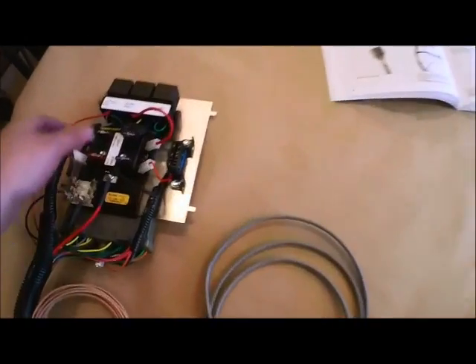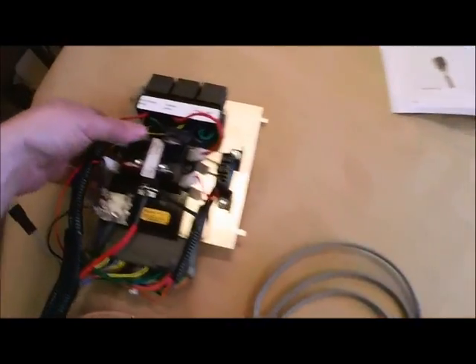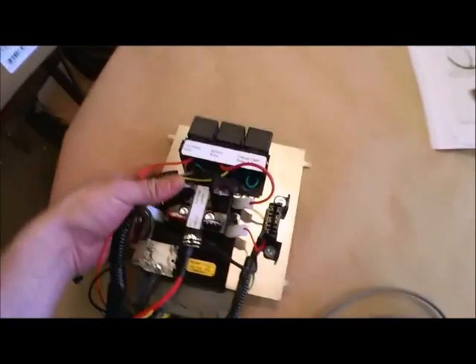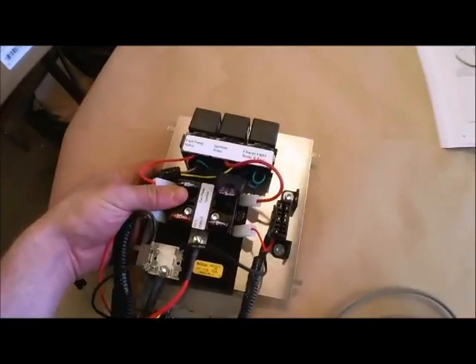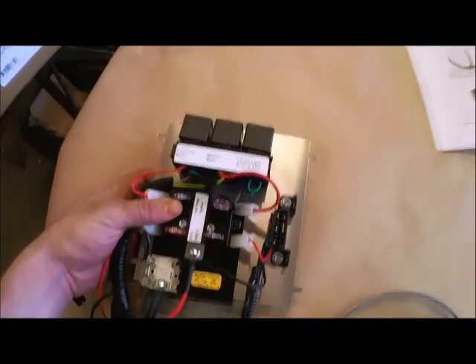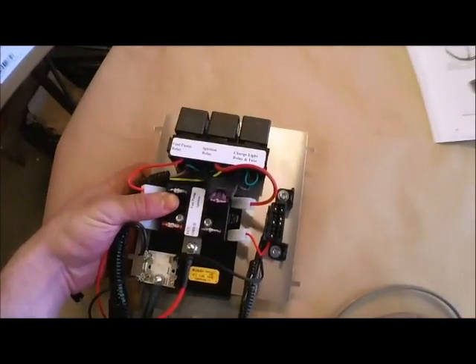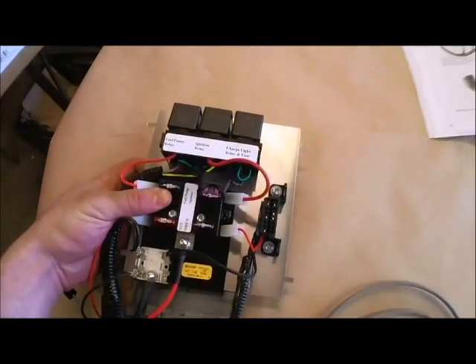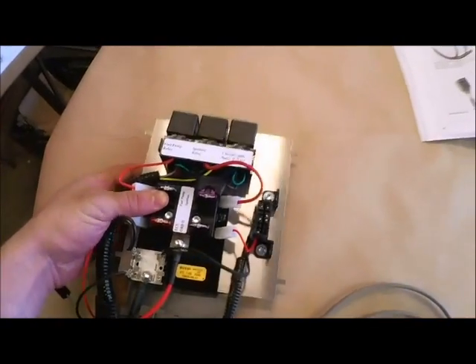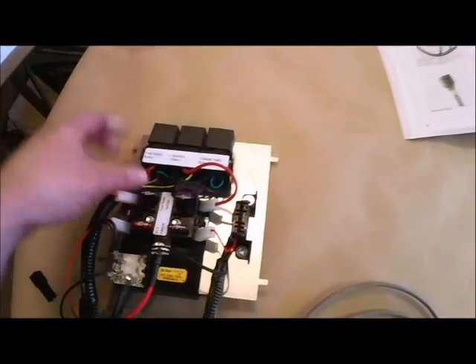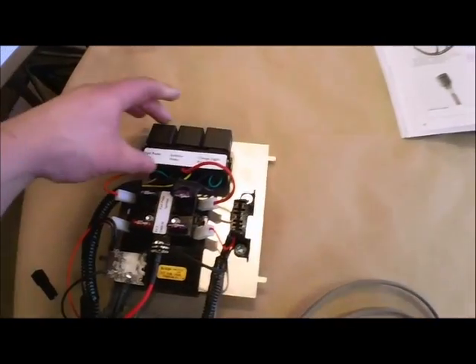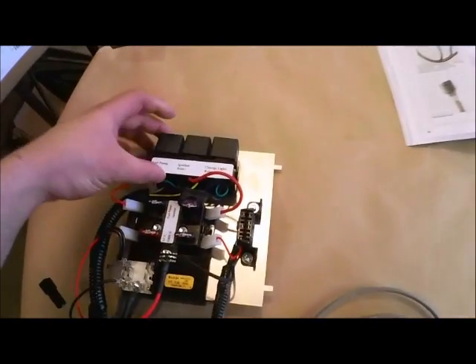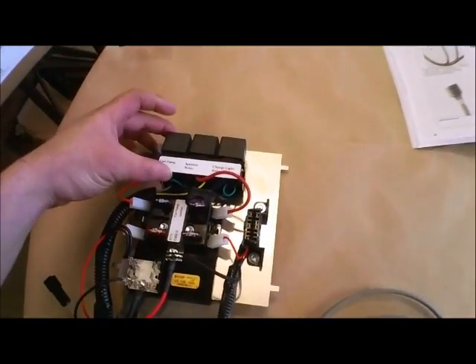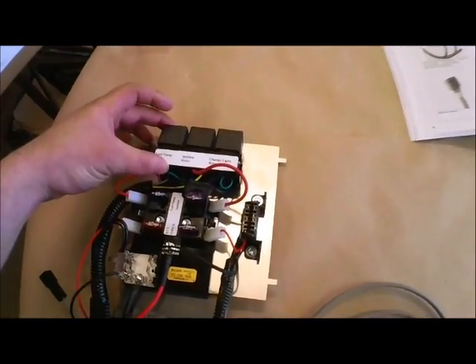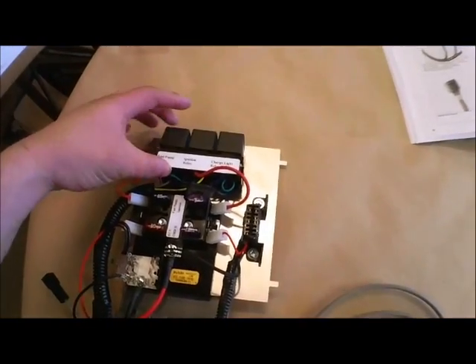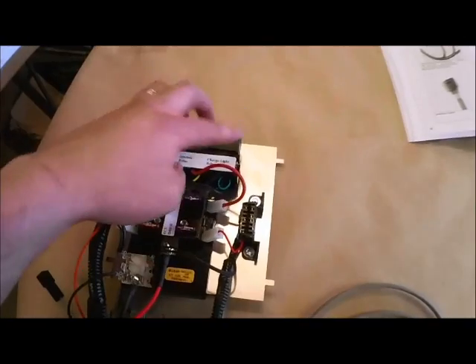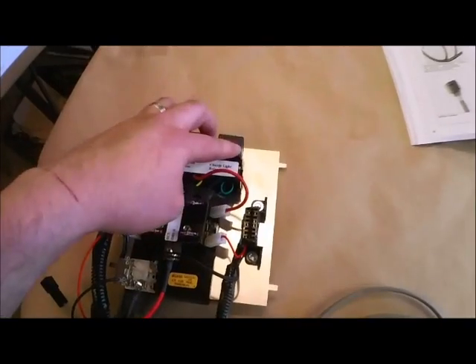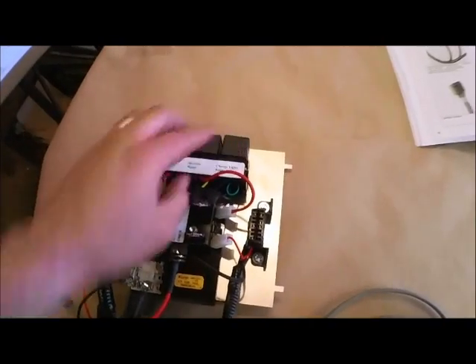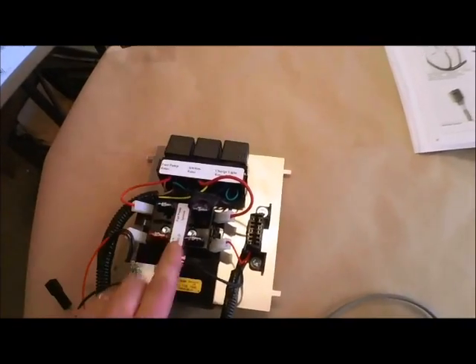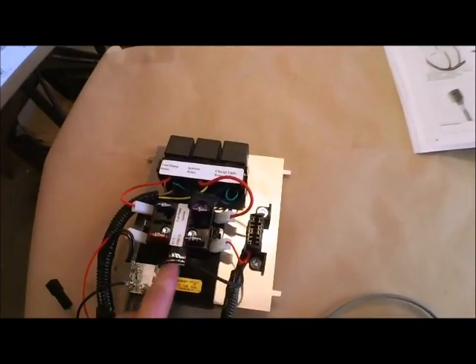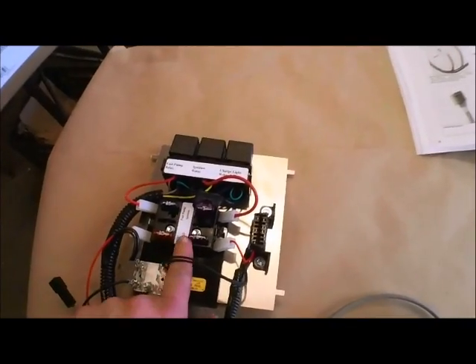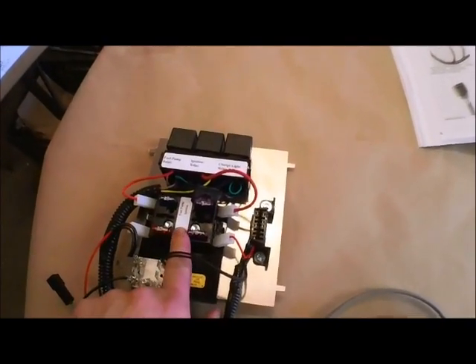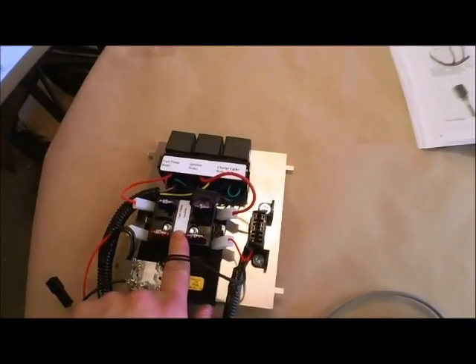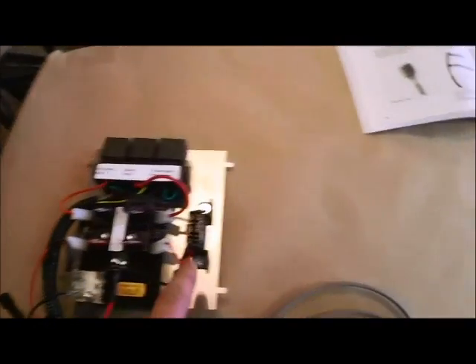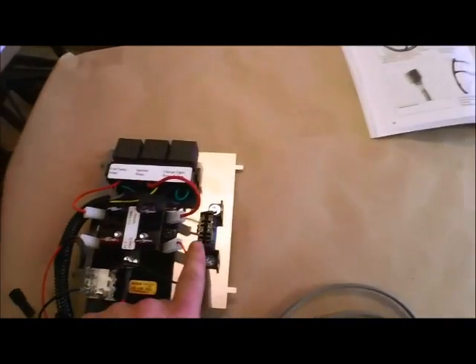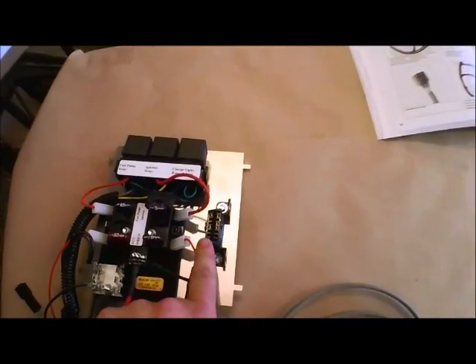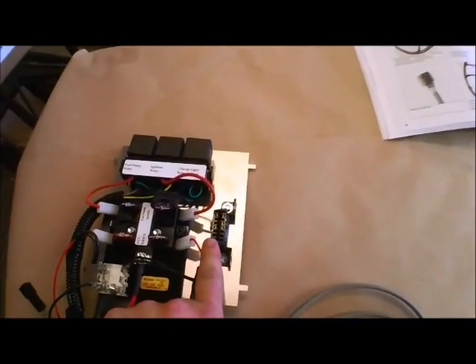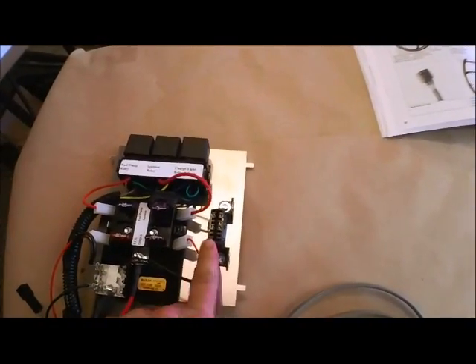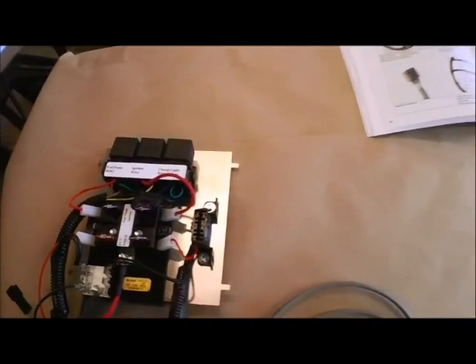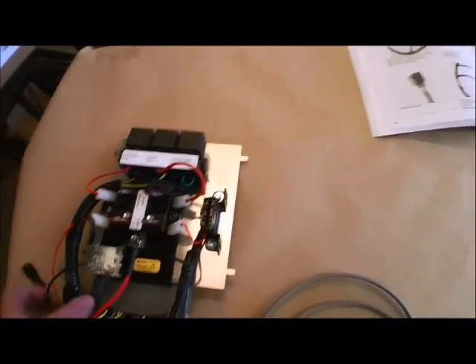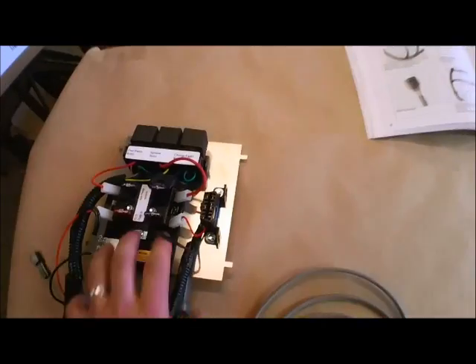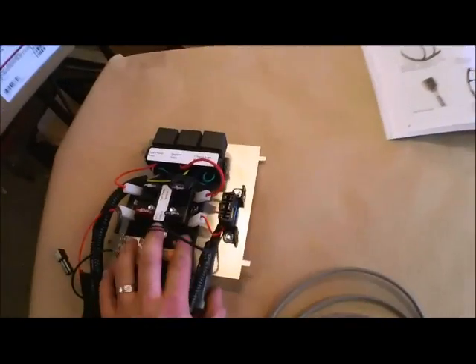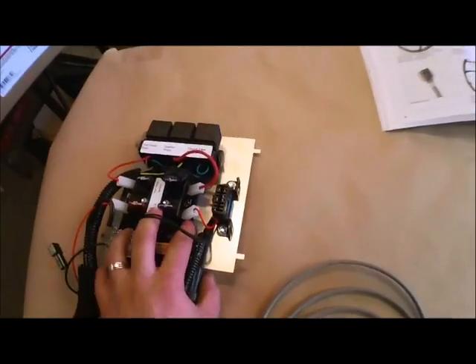This is an overview of the 2012 wiring harness. First here you'll see the ECU cover, you have the relays, you'll have the fuse block for the core fuses, and the OBD2 port.